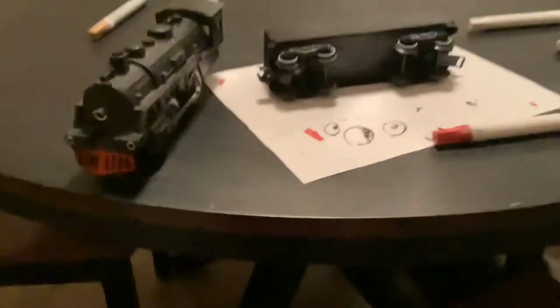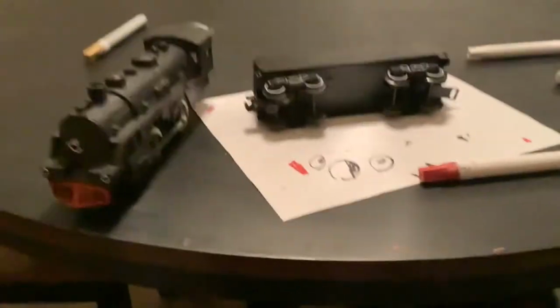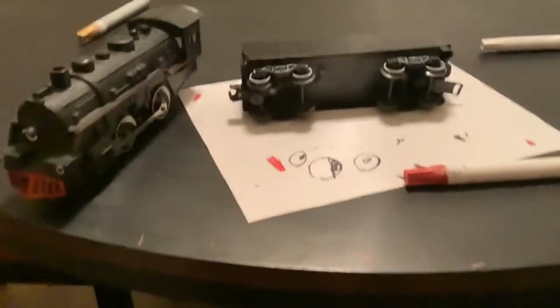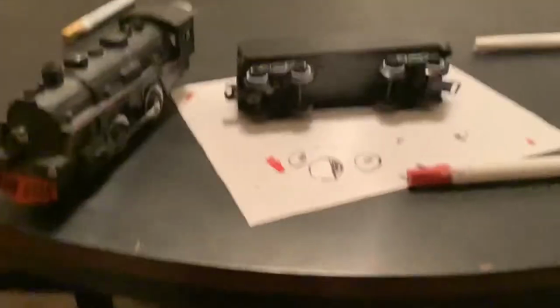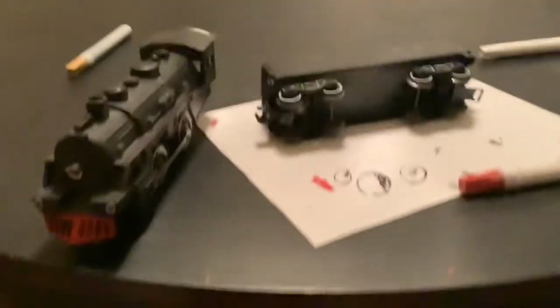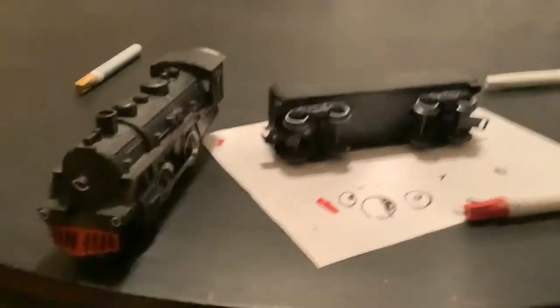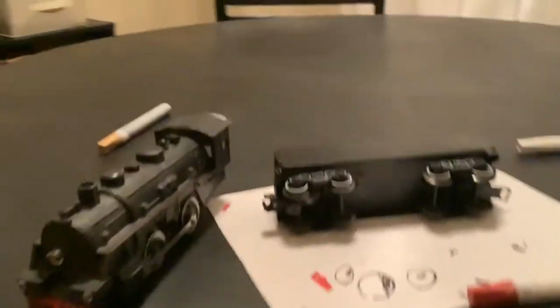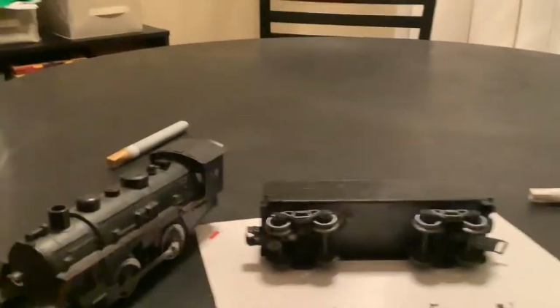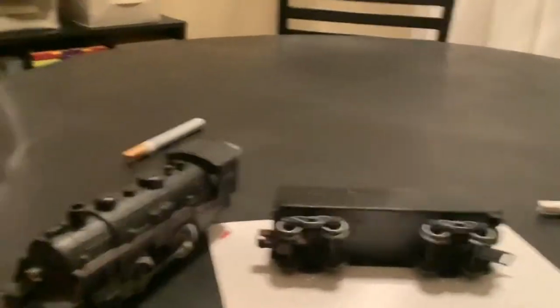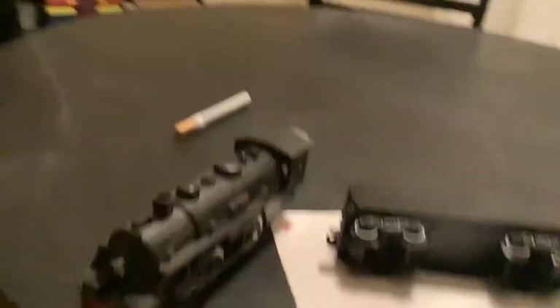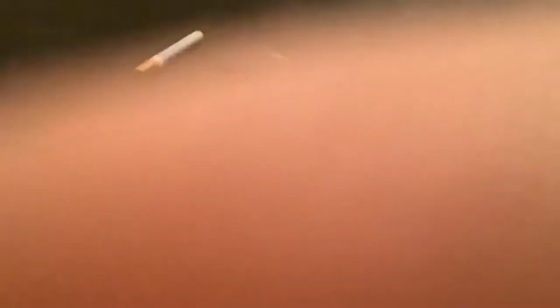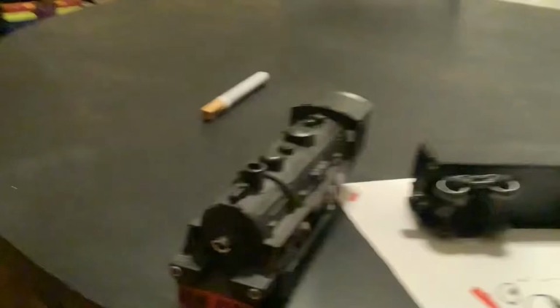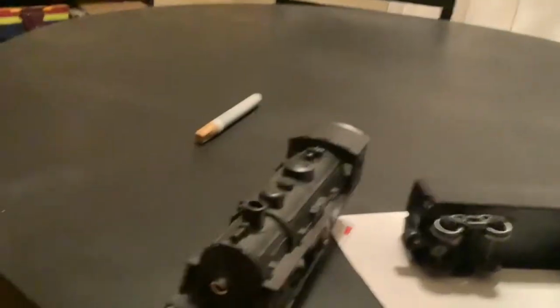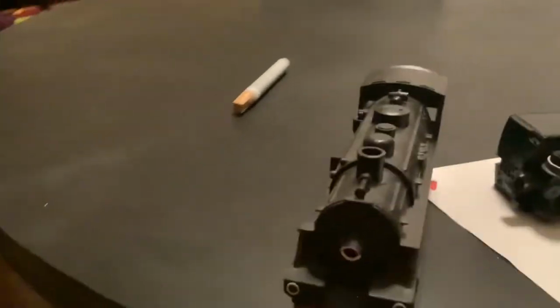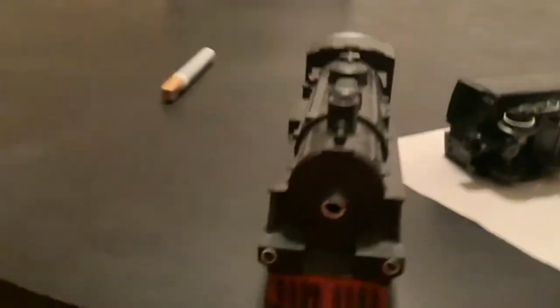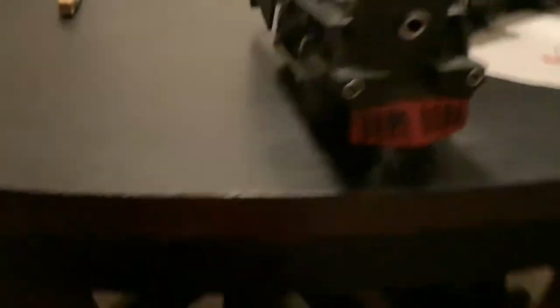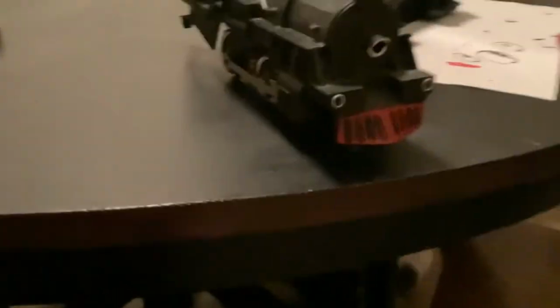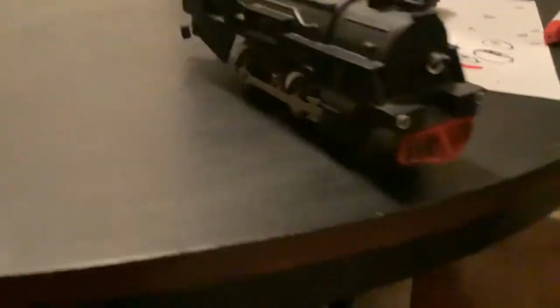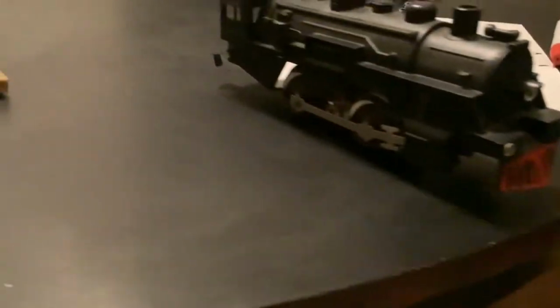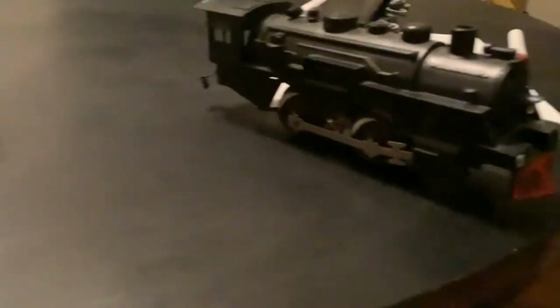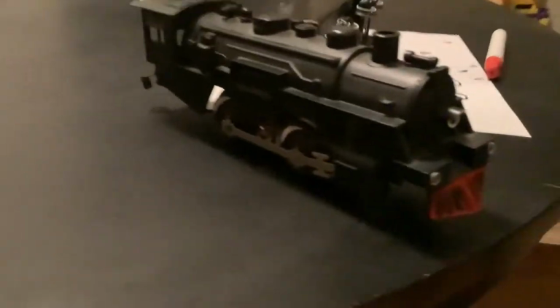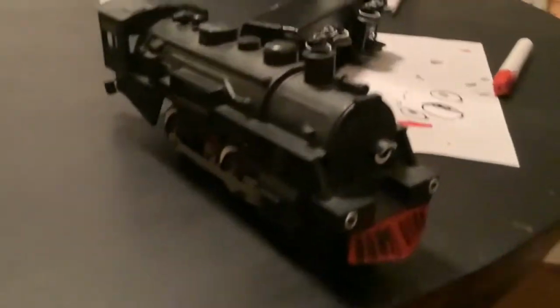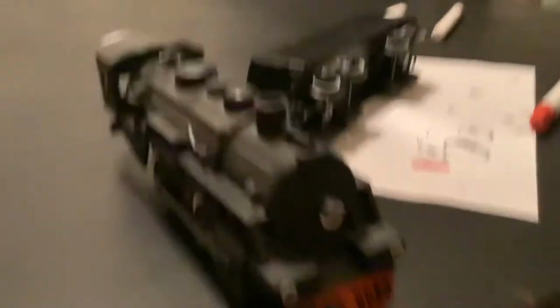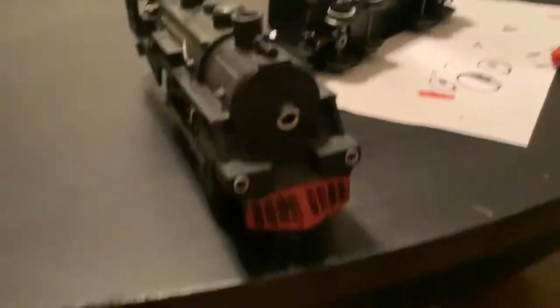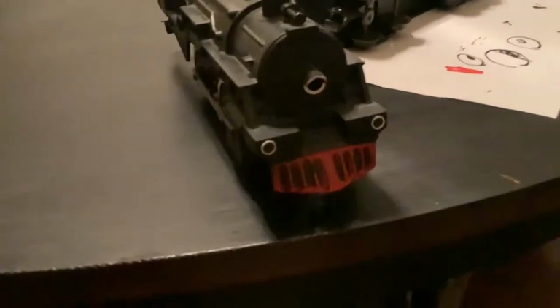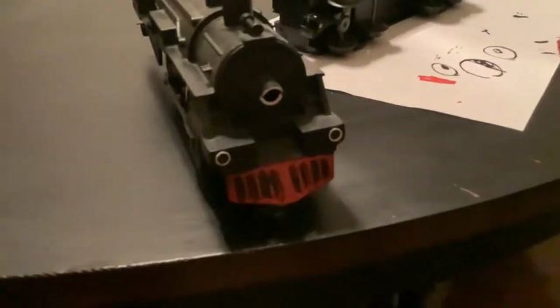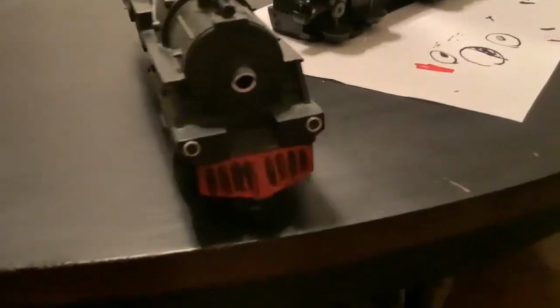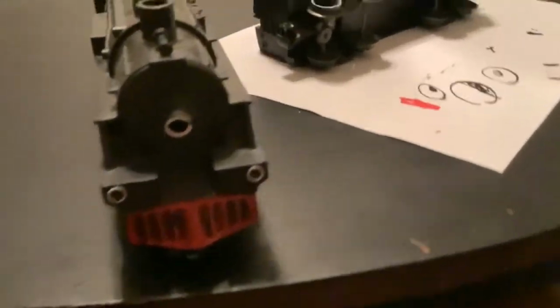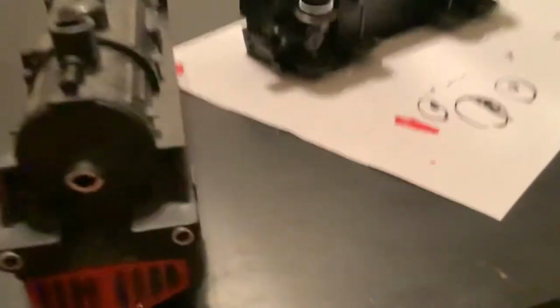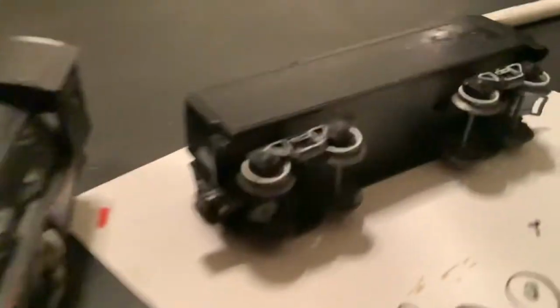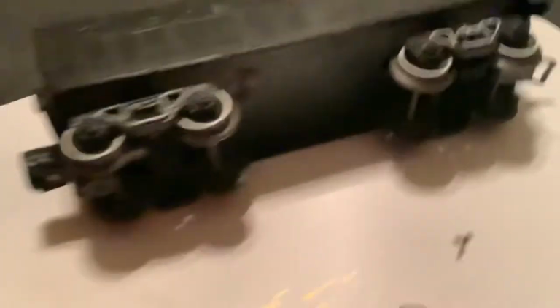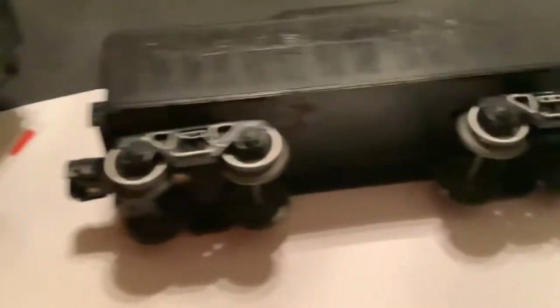What's up guys, it's the Canadian Railfan here, and today I want to show you my progress on a little O-gauge train. It's a Russian engine with no exact basis — I just did it for fun.